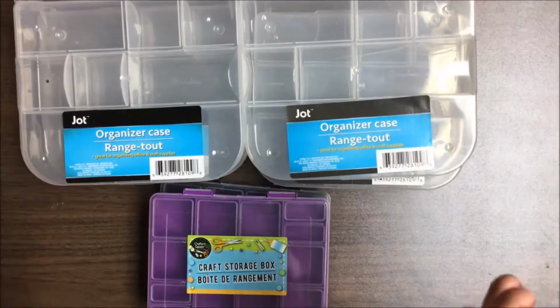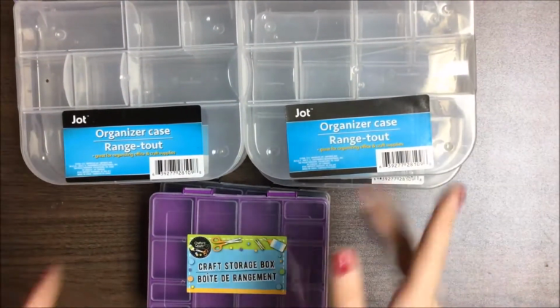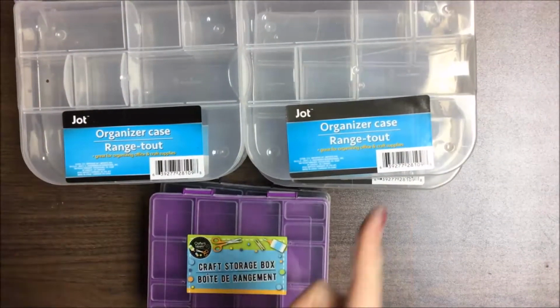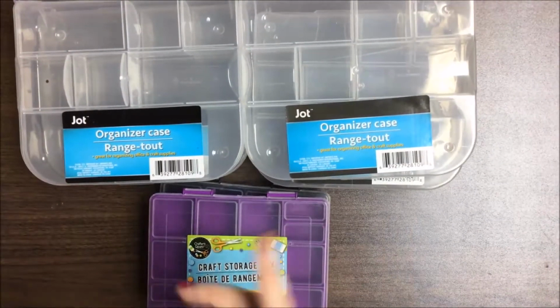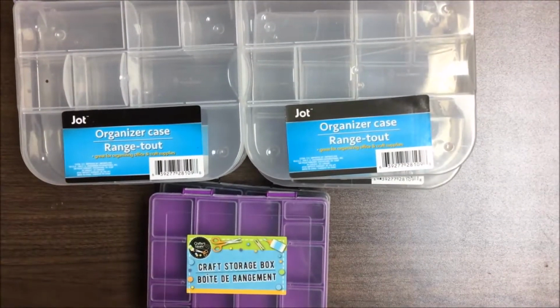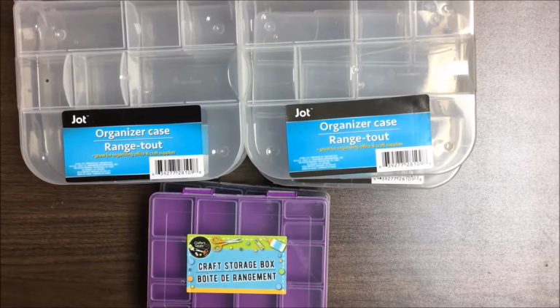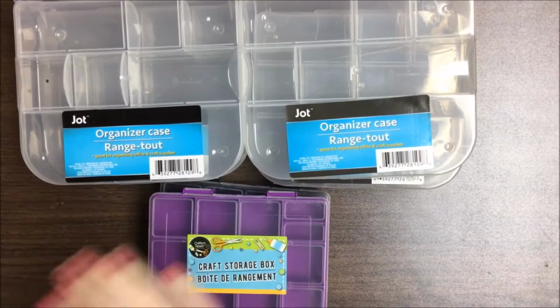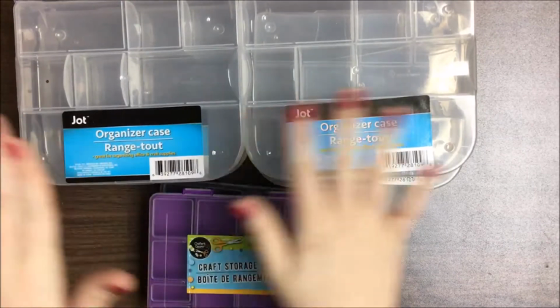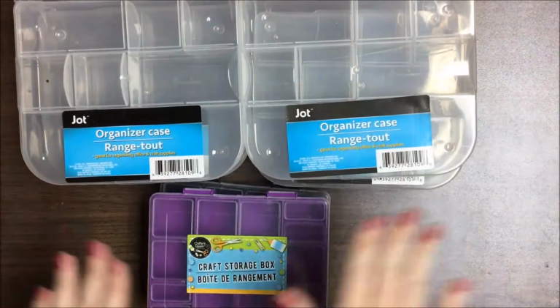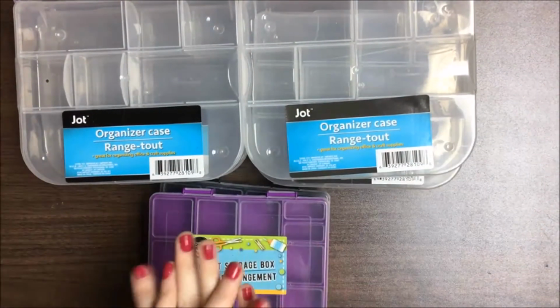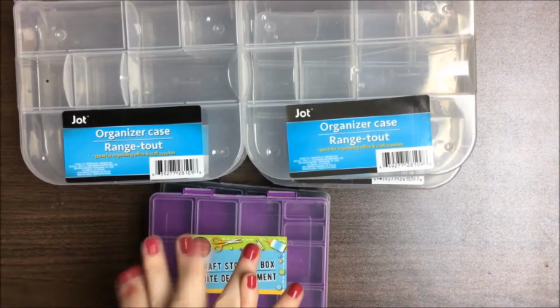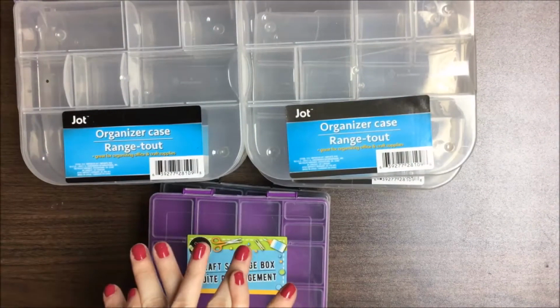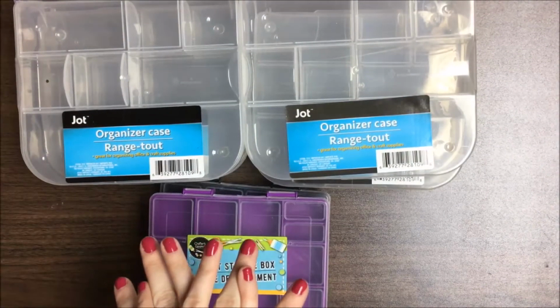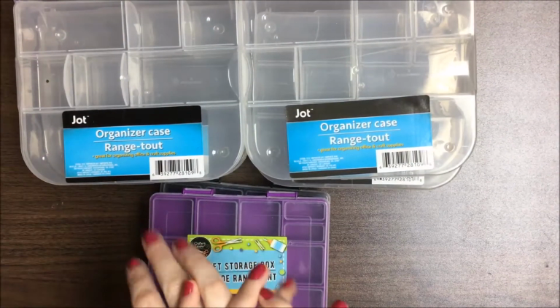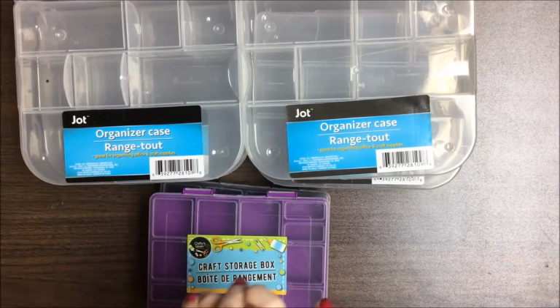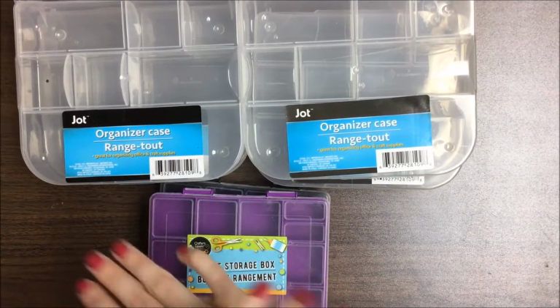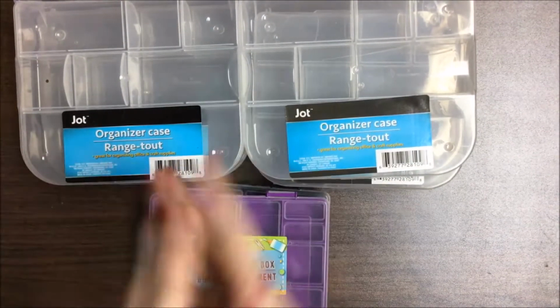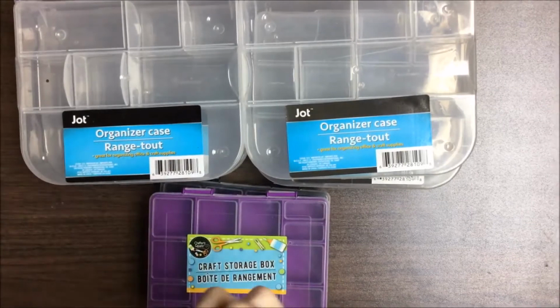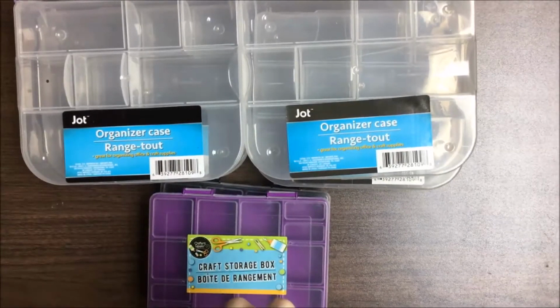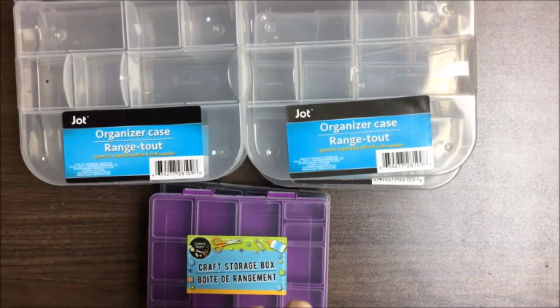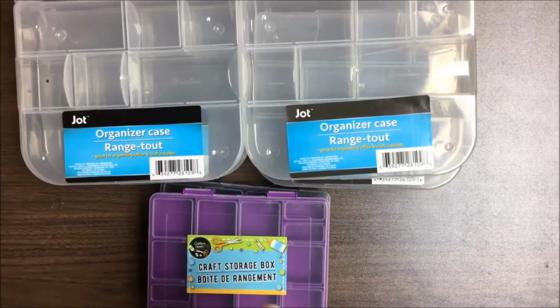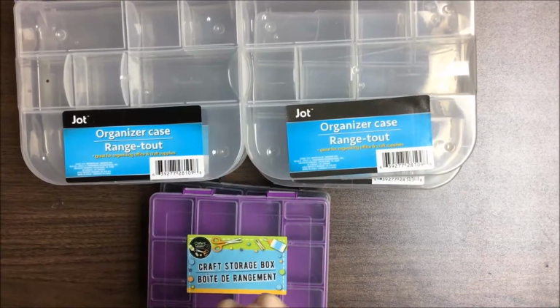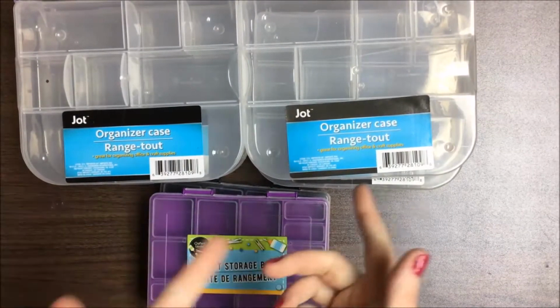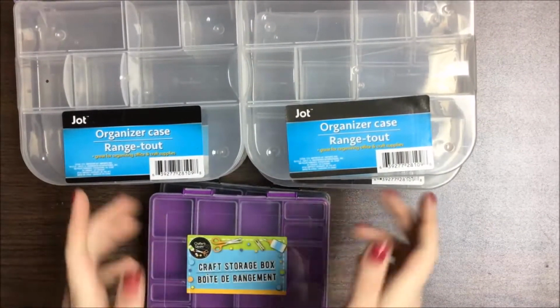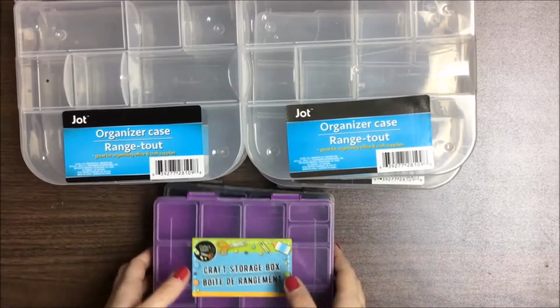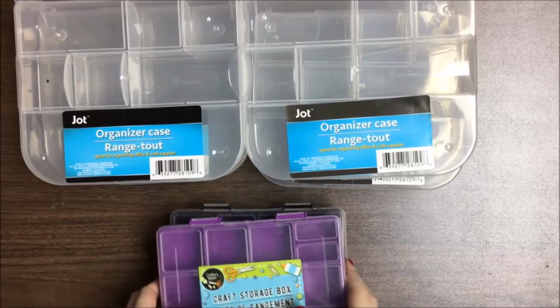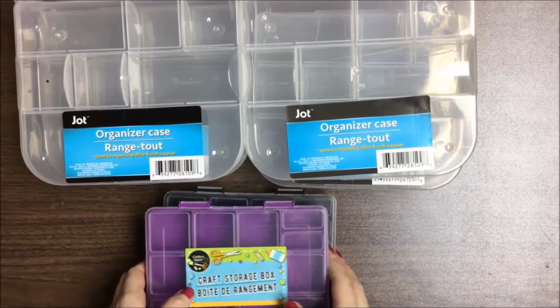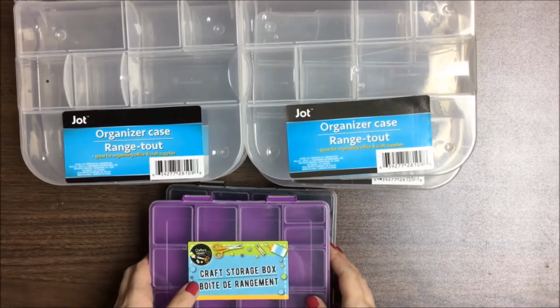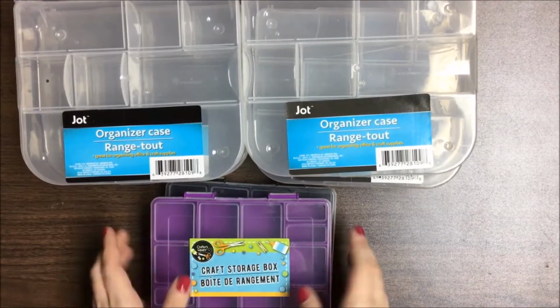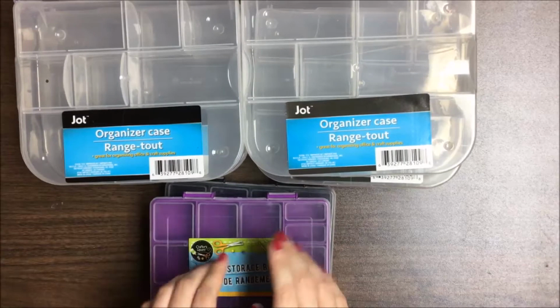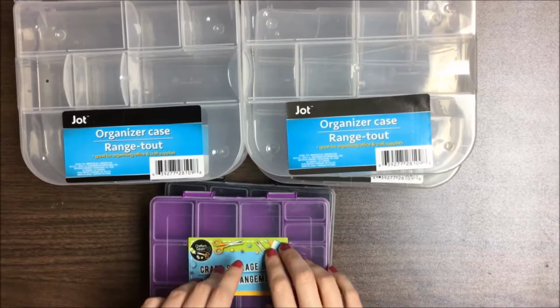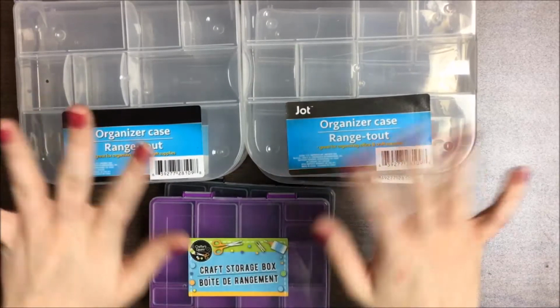I hope you guys enjoyed this quick little haul. If you like anything you see, make sure you go to your dollar store and get it before it sells out — you never know when Dollar Tree is going to sell out of something or bring it back. Thanks for watching guys, I will see you in the next video. Bye!